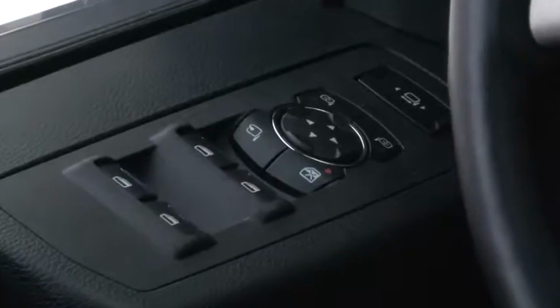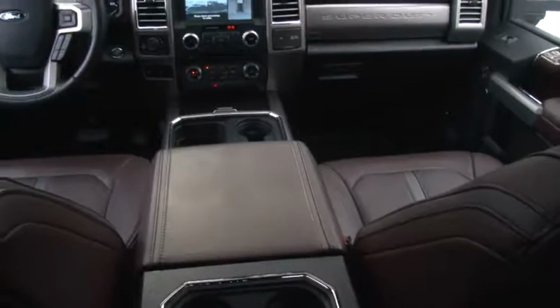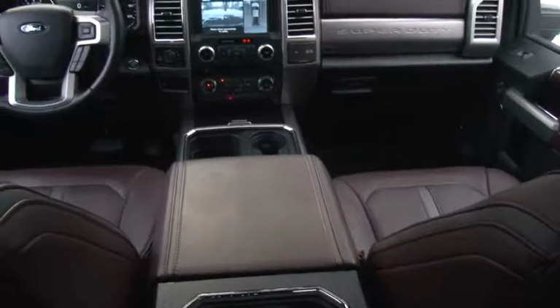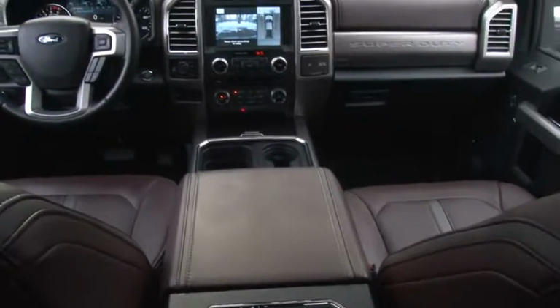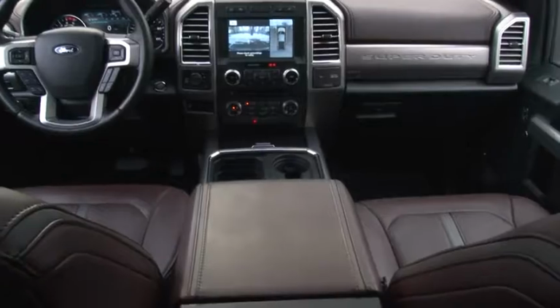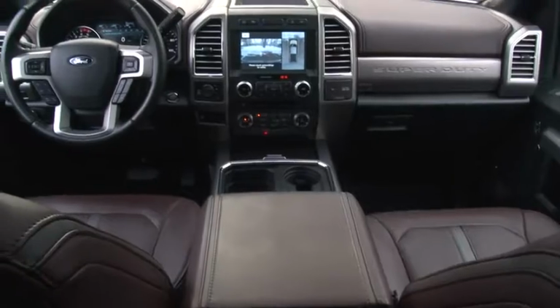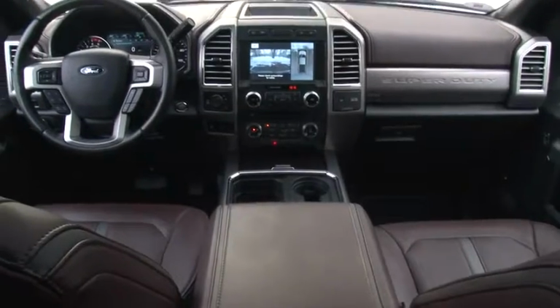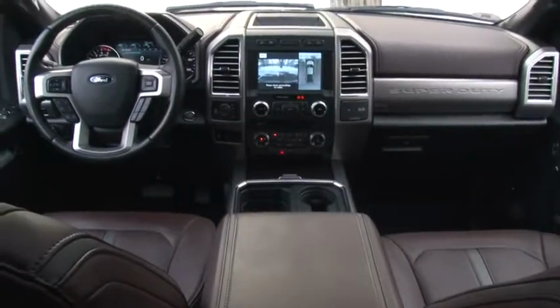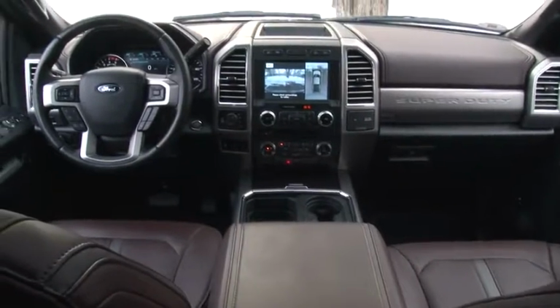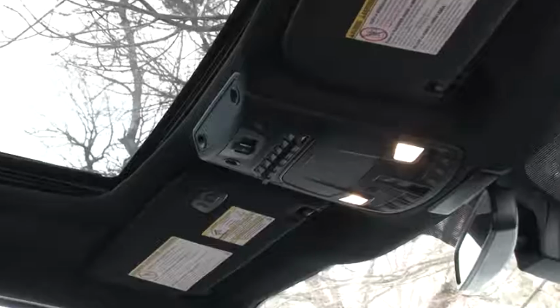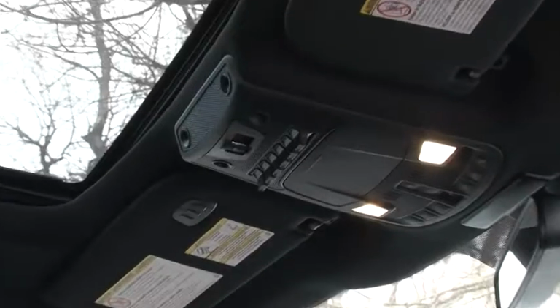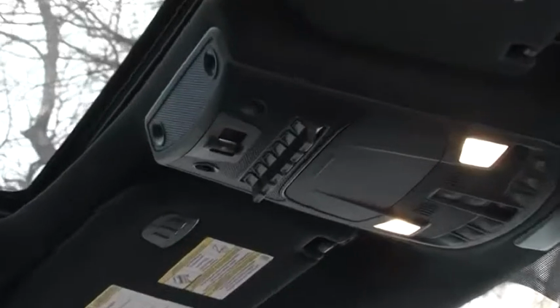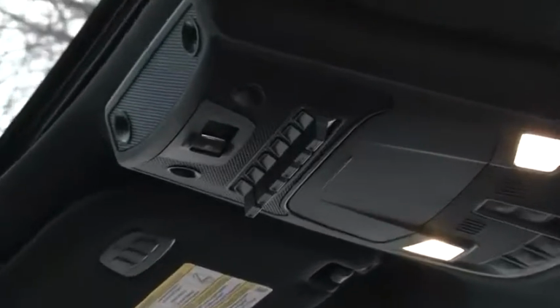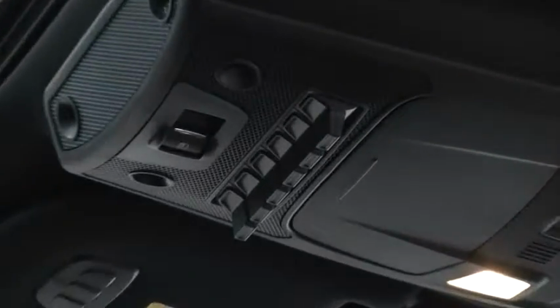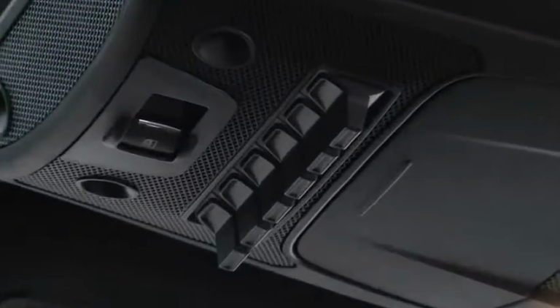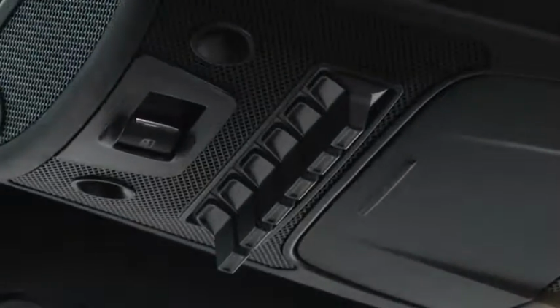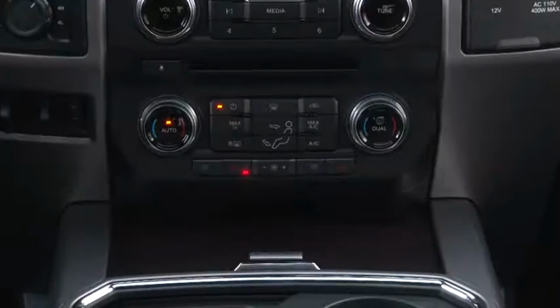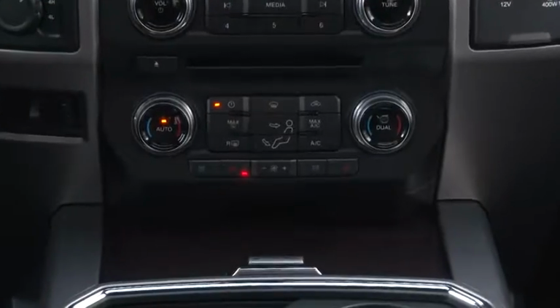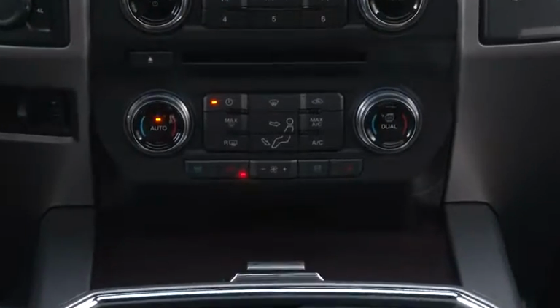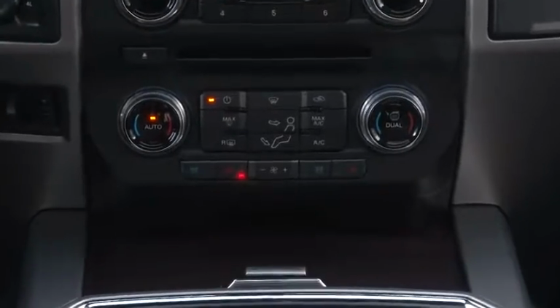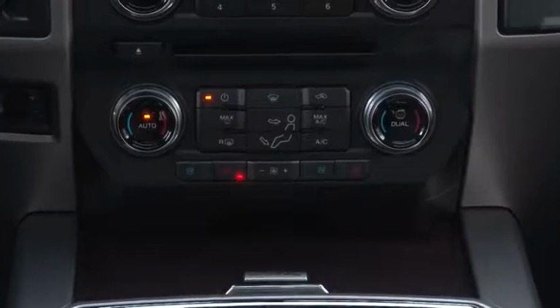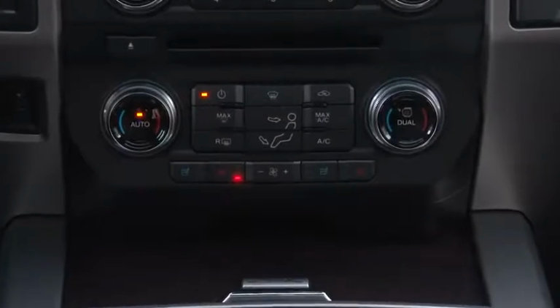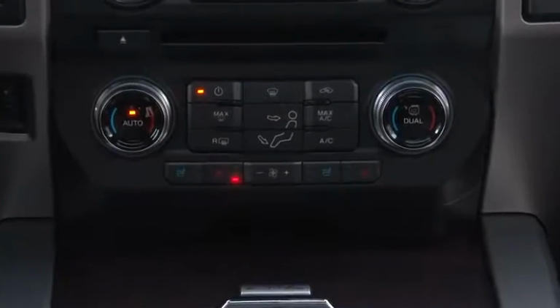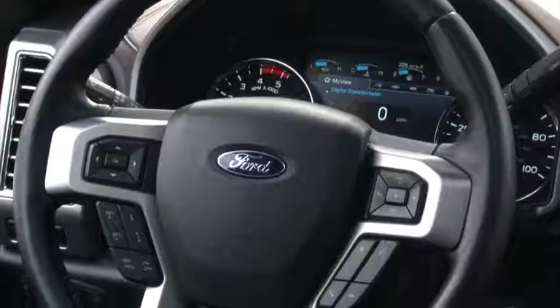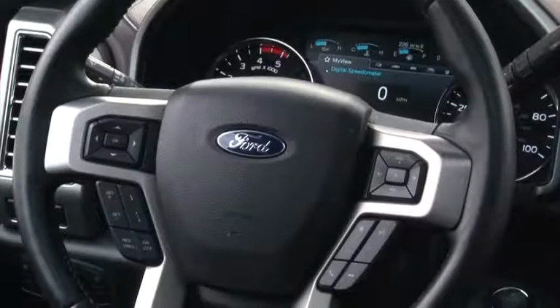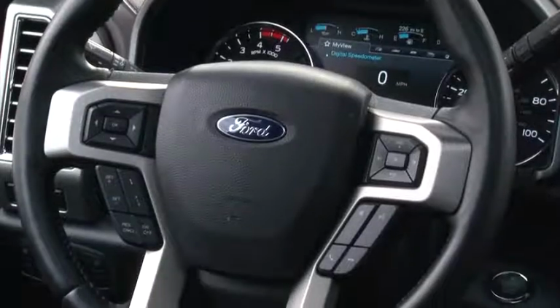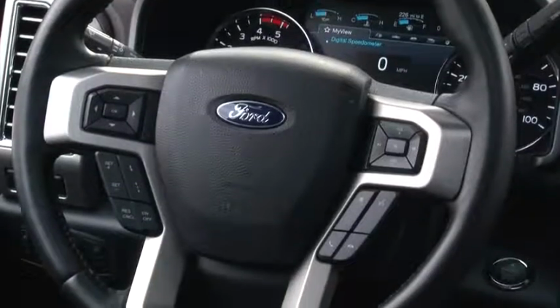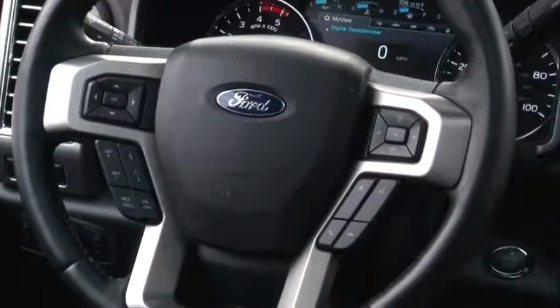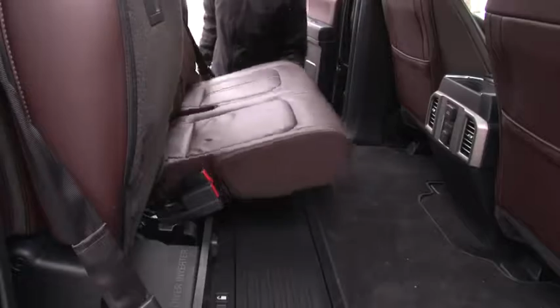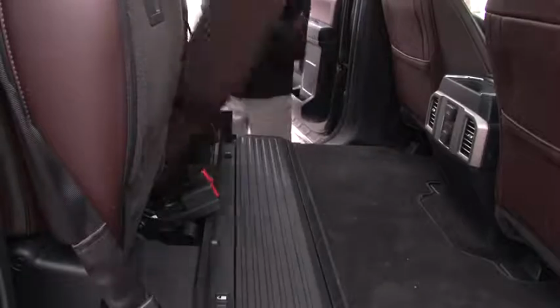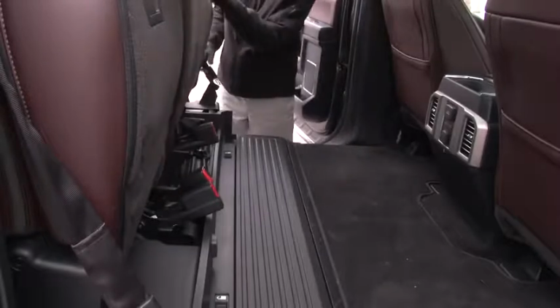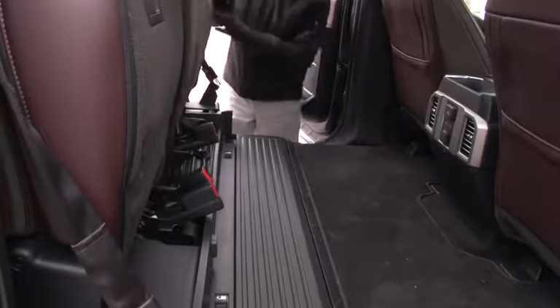Not unlike the Winnebago I tested, this F-250 is rife with switchgear, so edifying yourself about its numerous features is imperative to getting the most out of ownership.